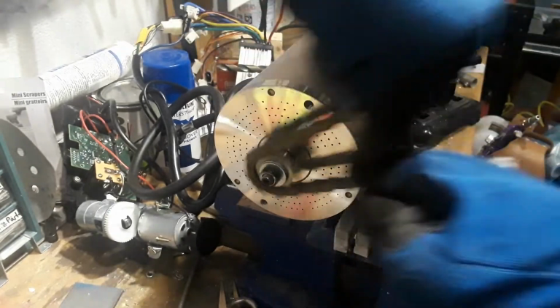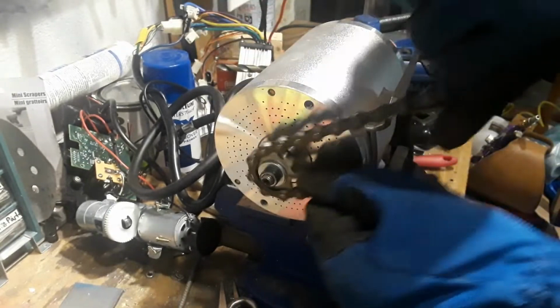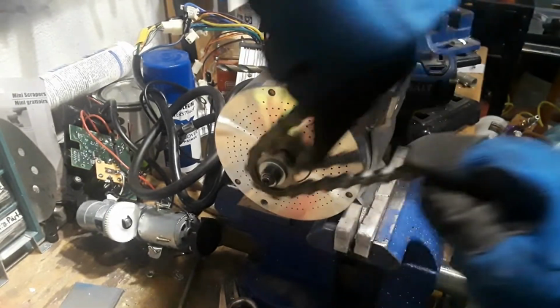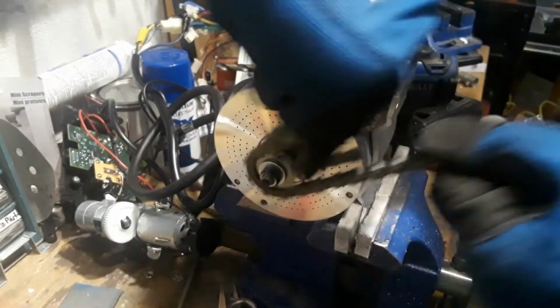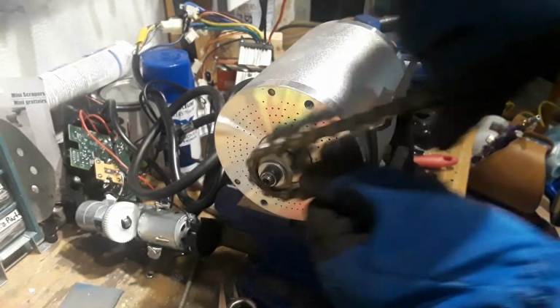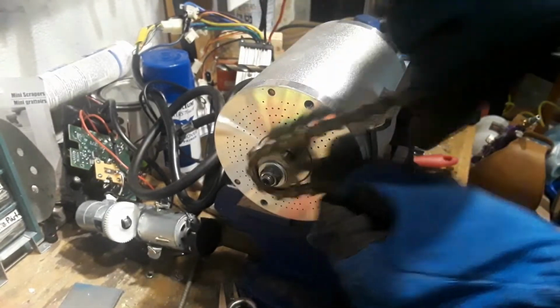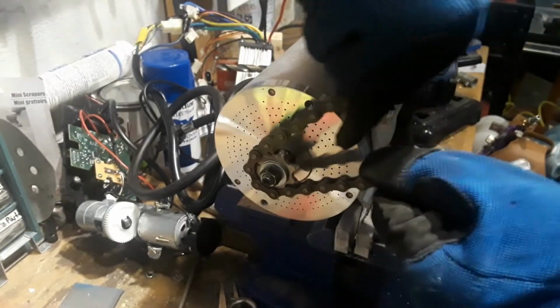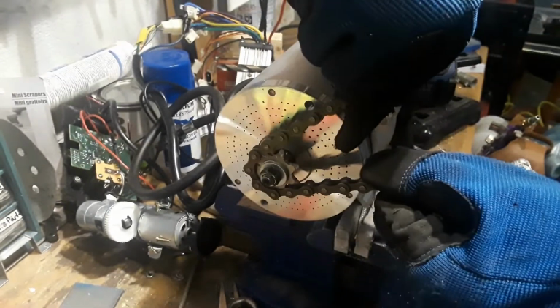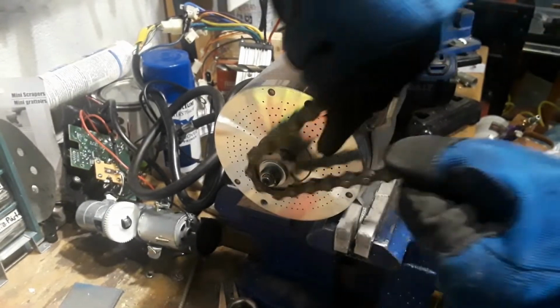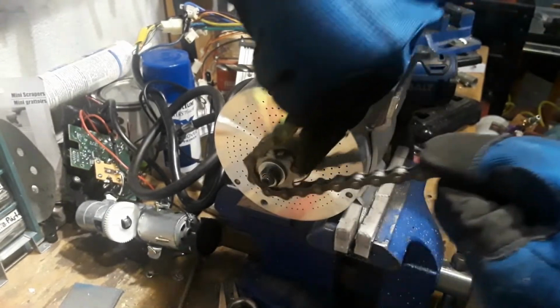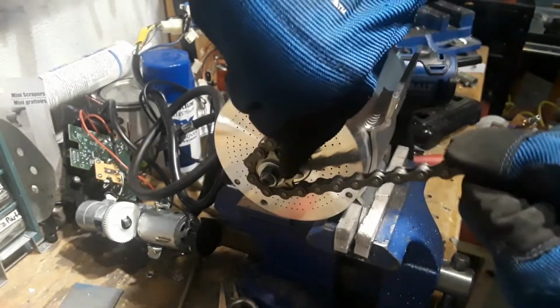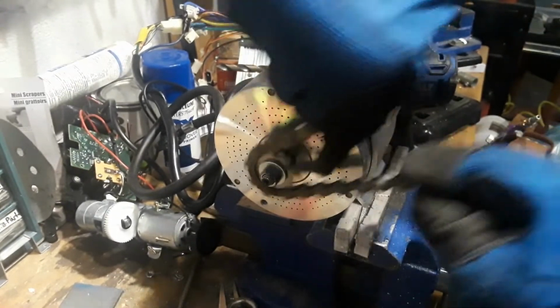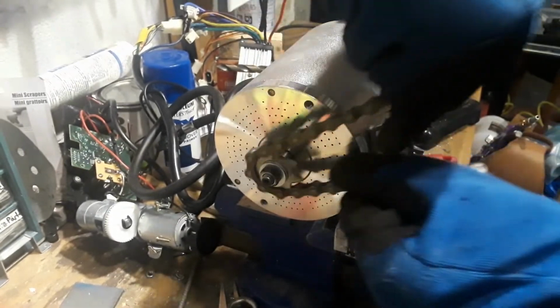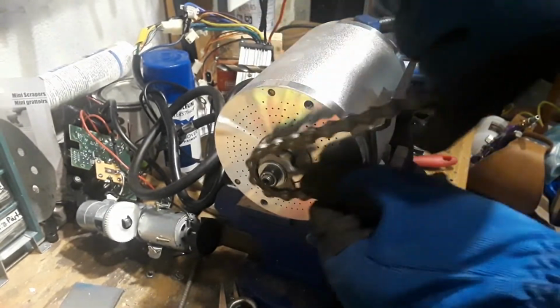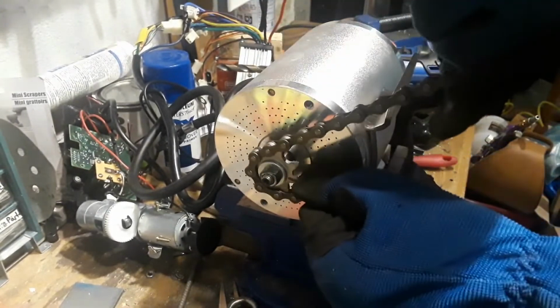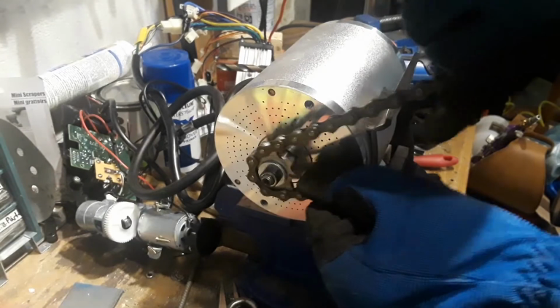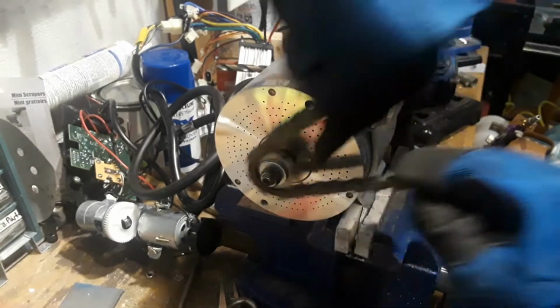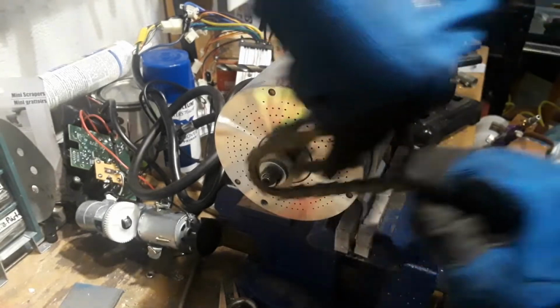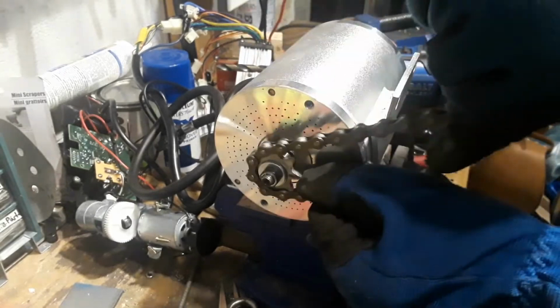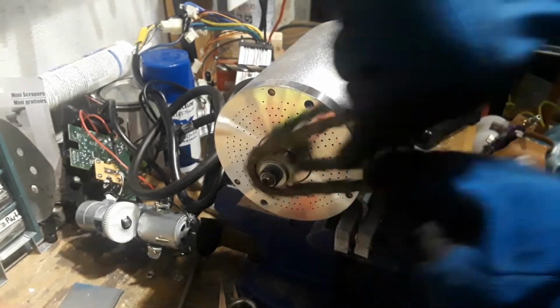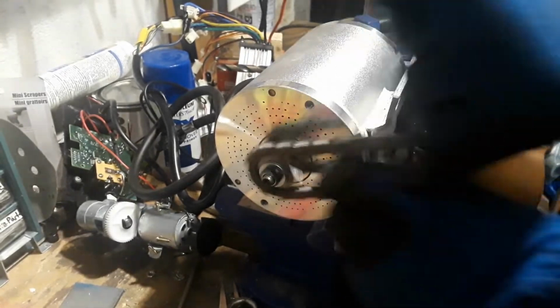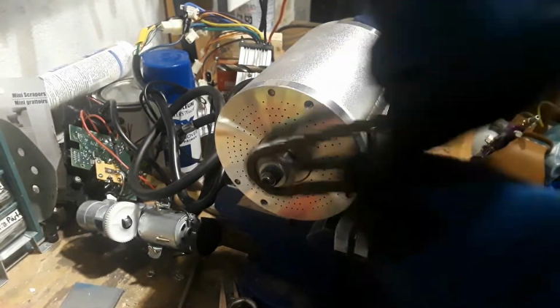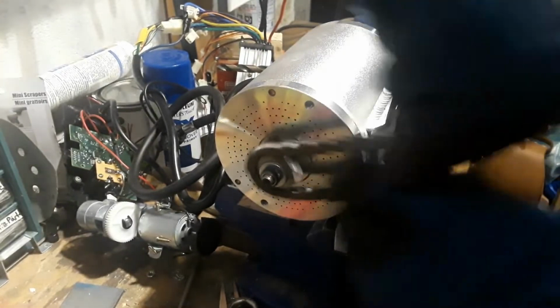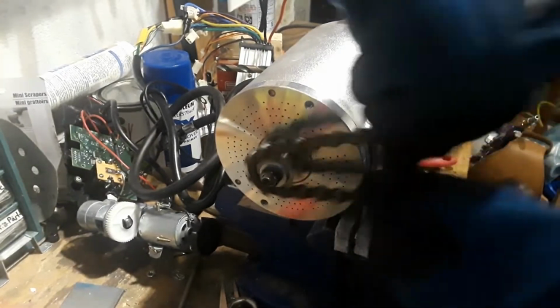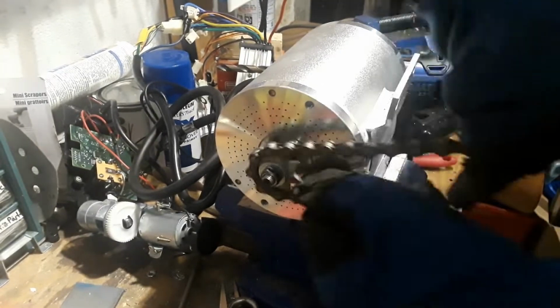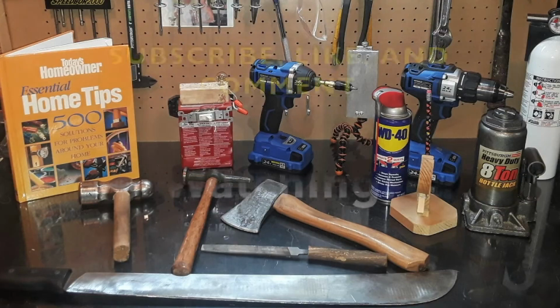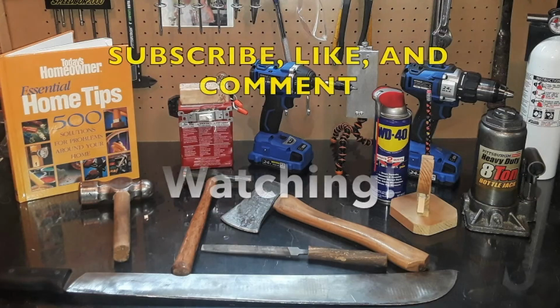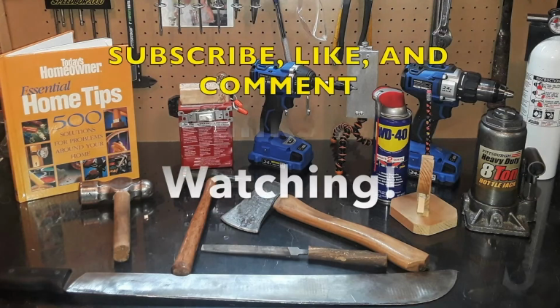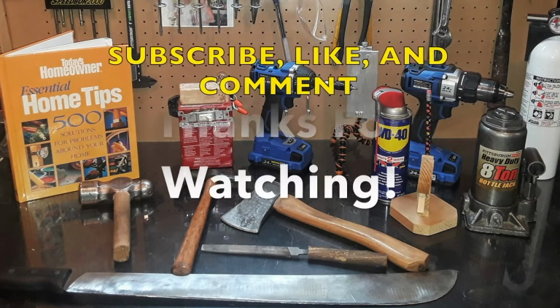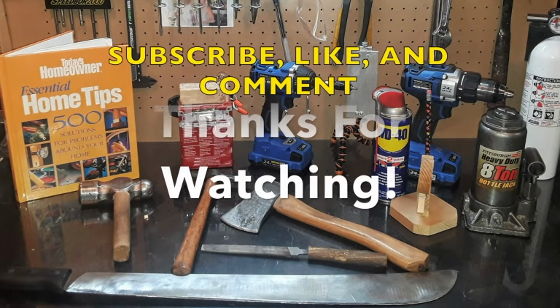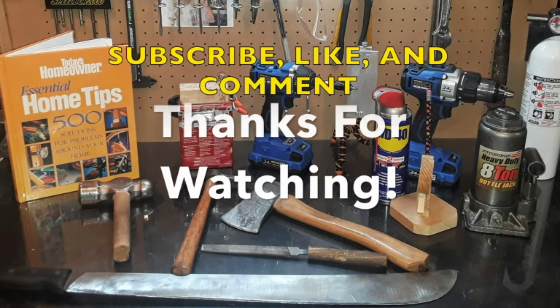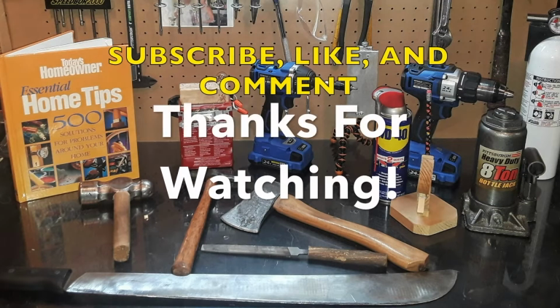Thank you guys for watching the video. If you have any questions on how I built this, please leave them in the comments below. I'm happy to help anyone out. Make sure to subscribe, and I'll see you in the next one.